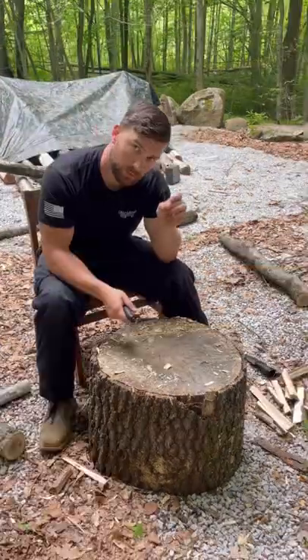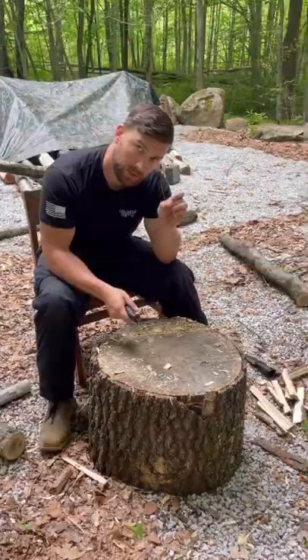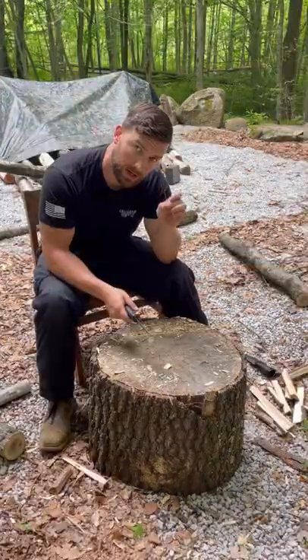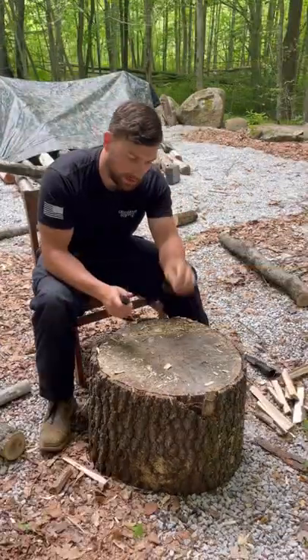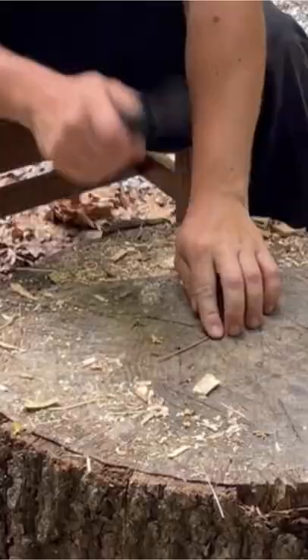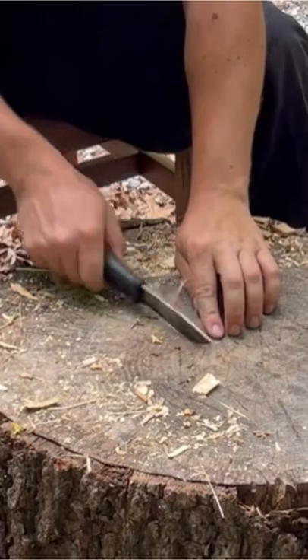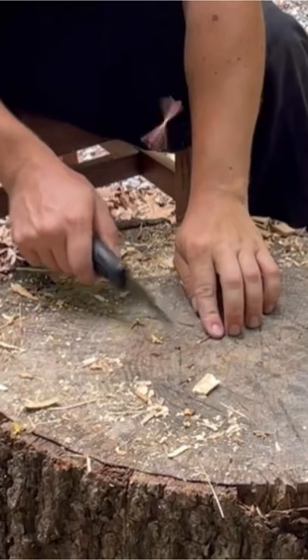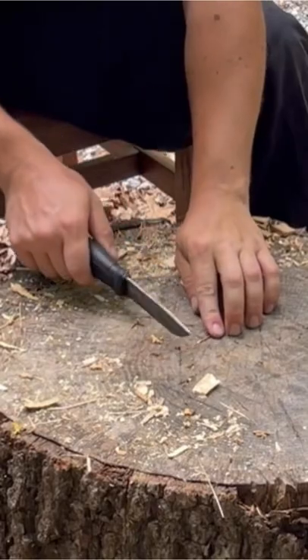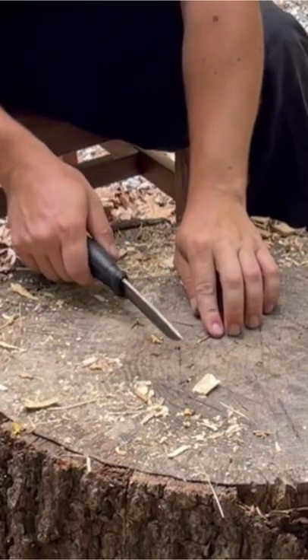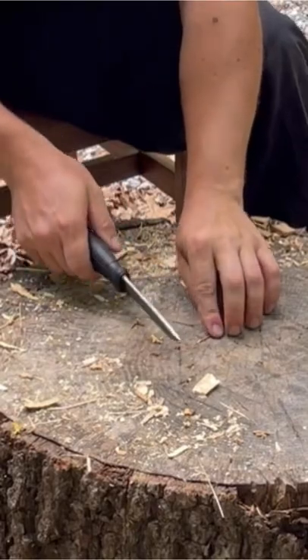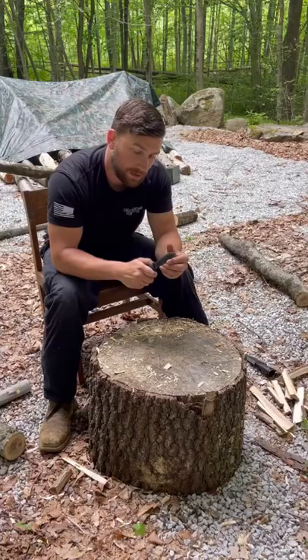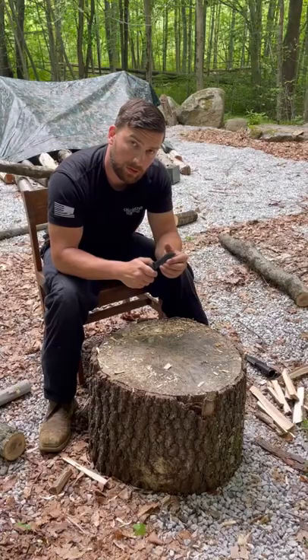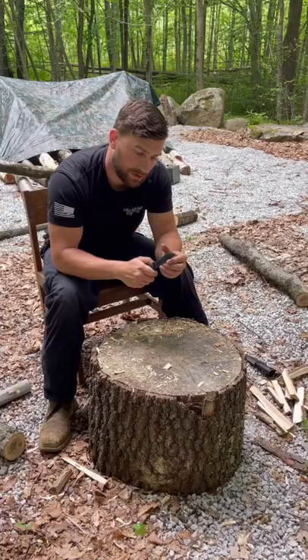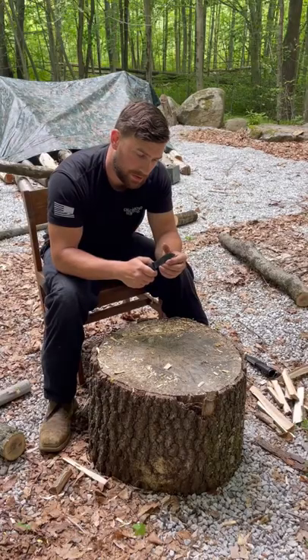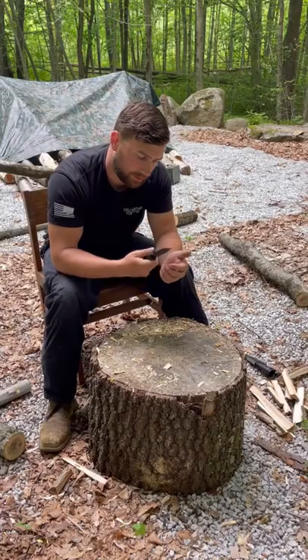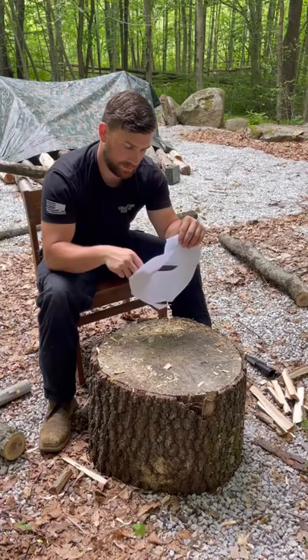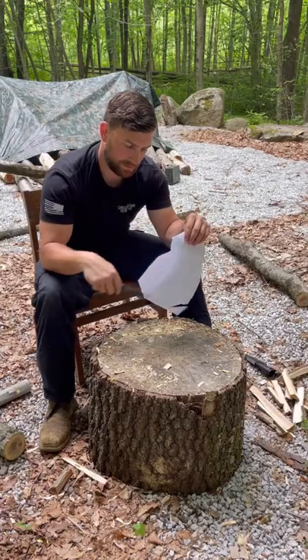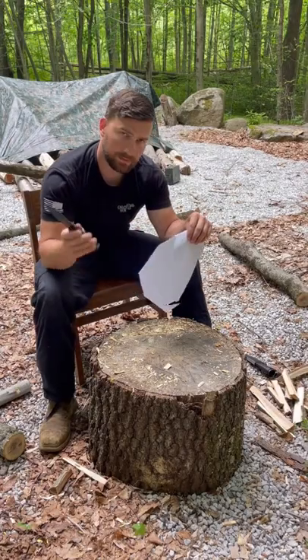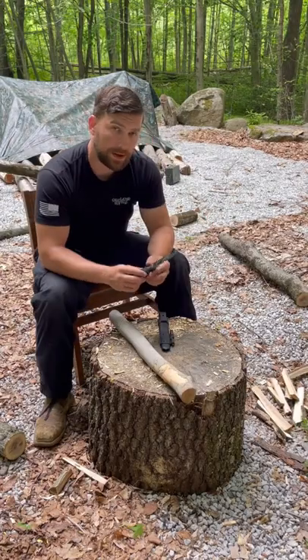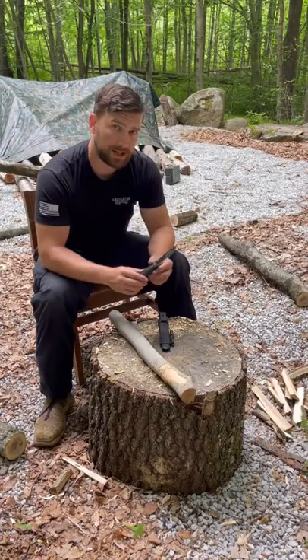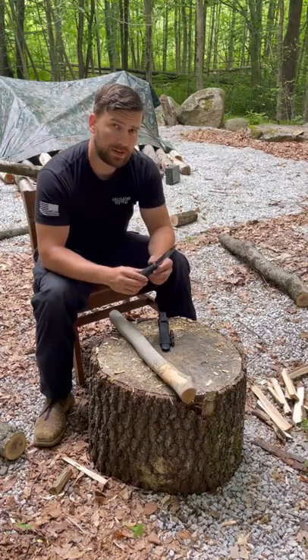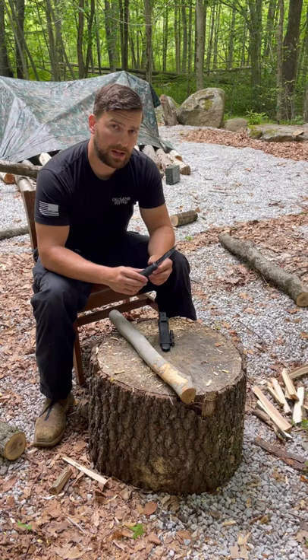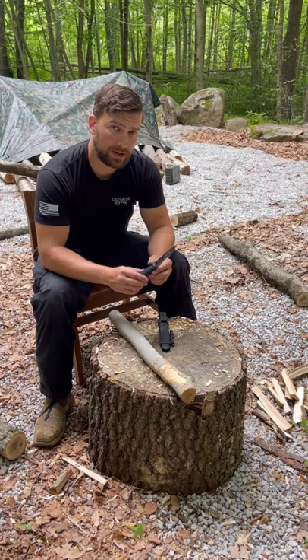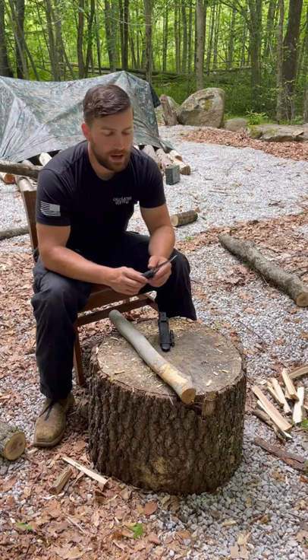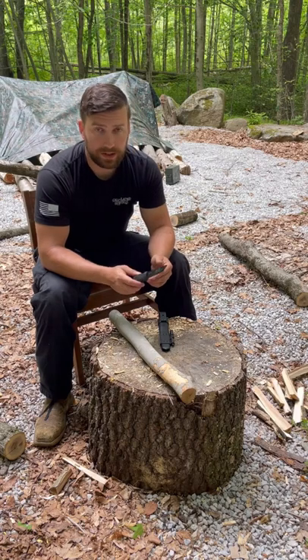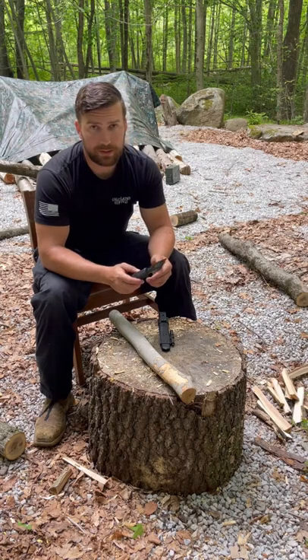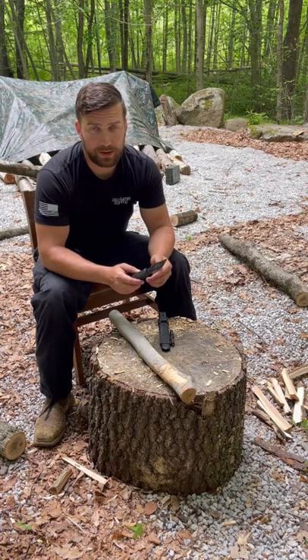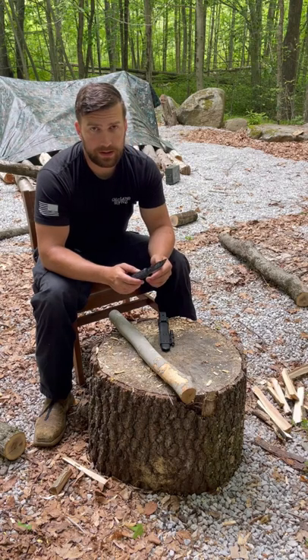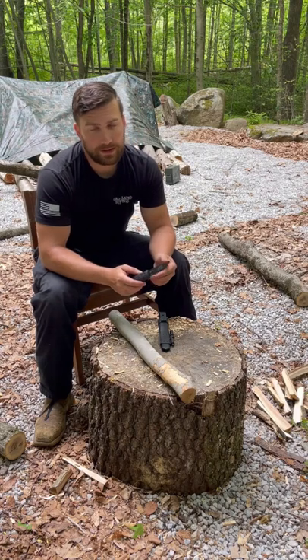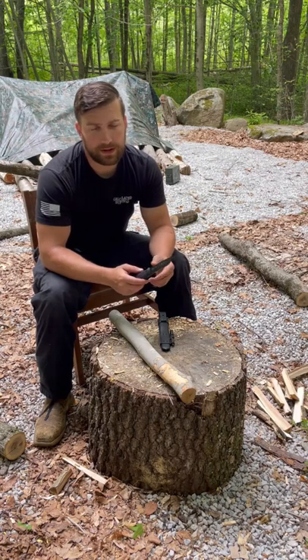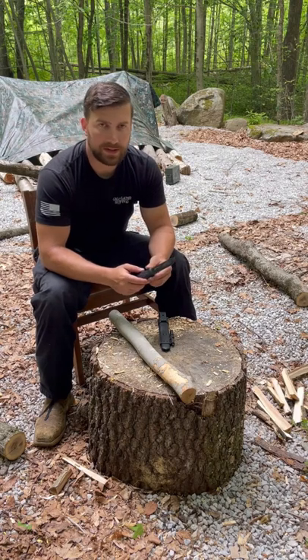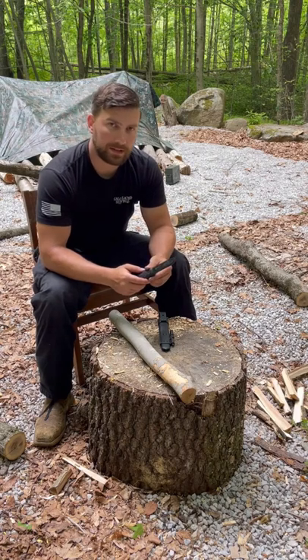14-gauge copper wire — no glinting, no edge rolling. I'm not a massive fan of the Scandi grind, but when it comes to dependability, that grind is a 10 out of 10.